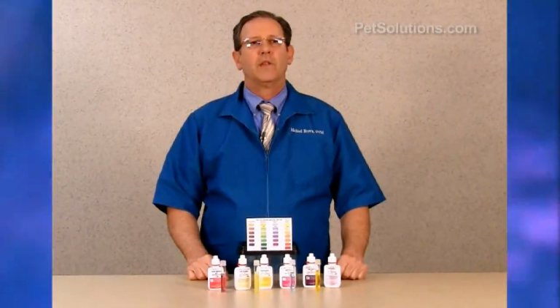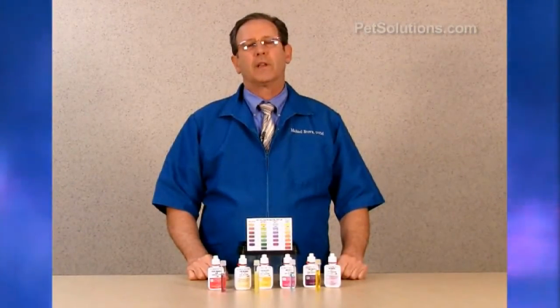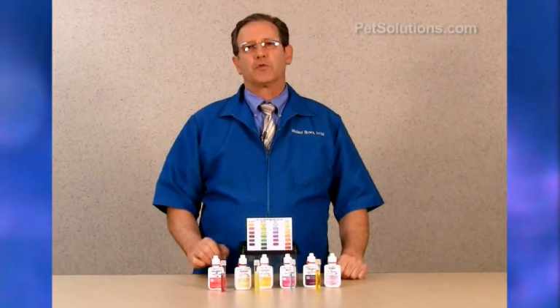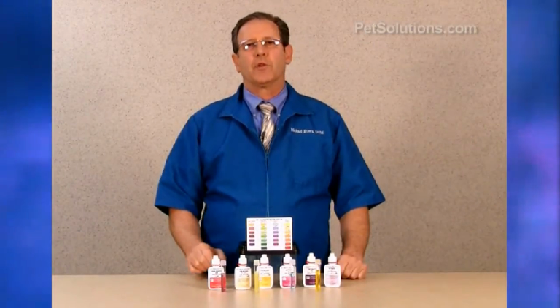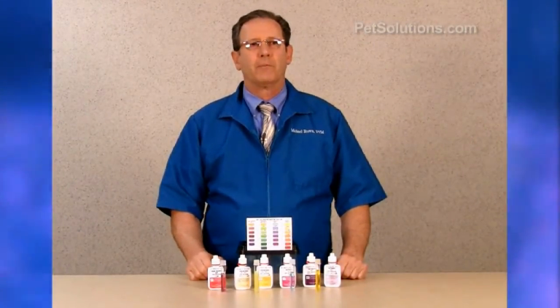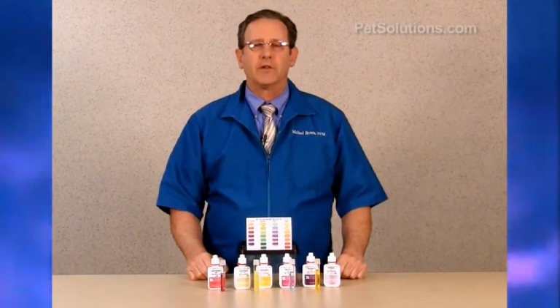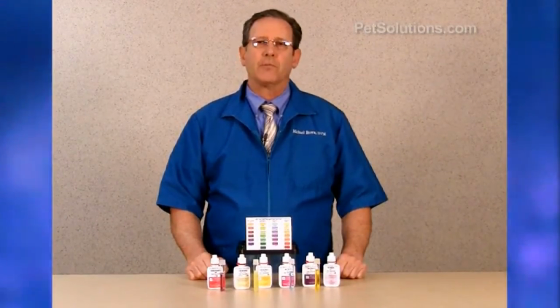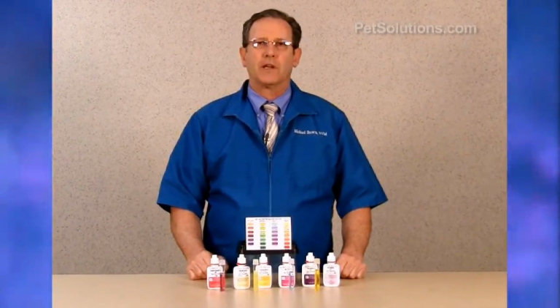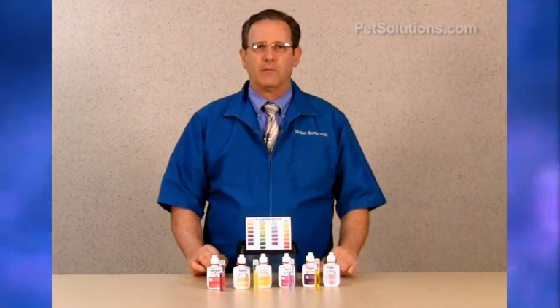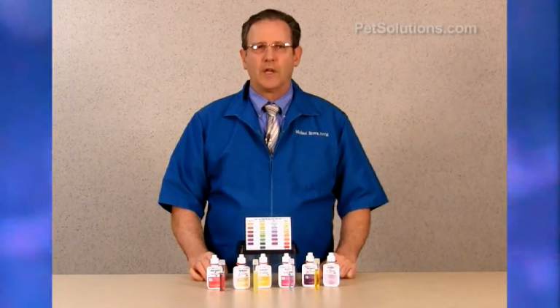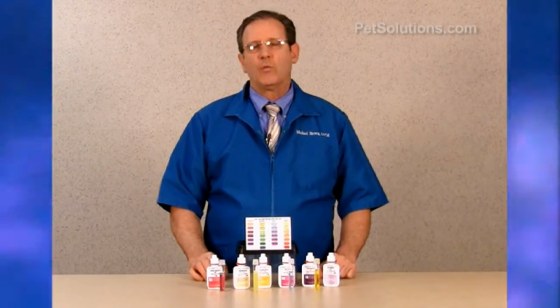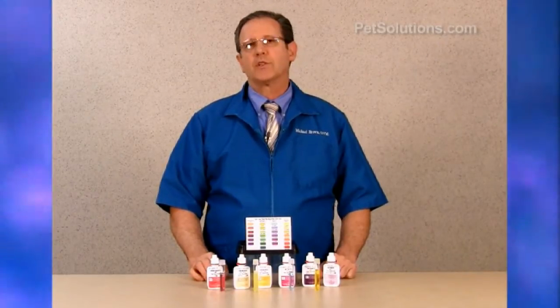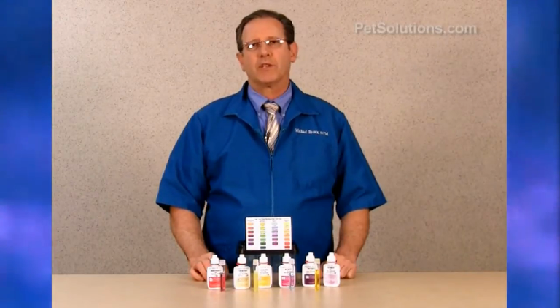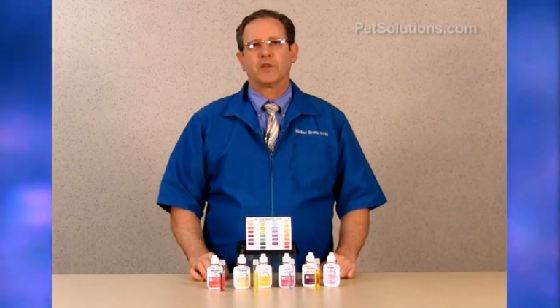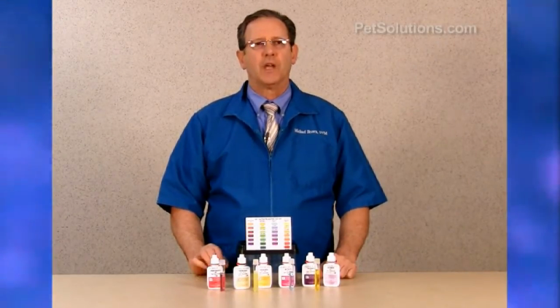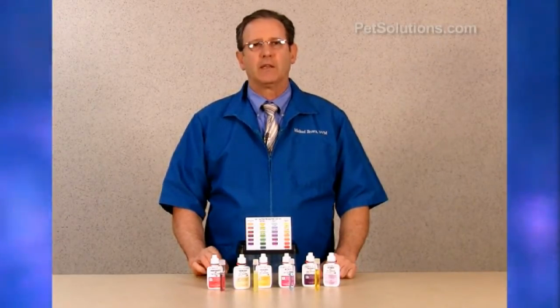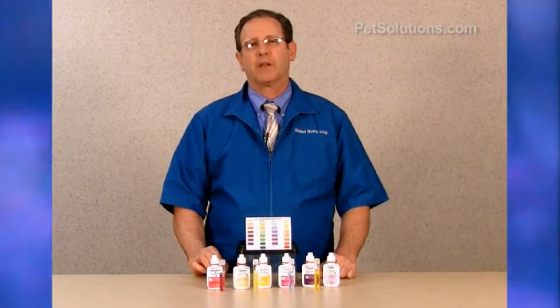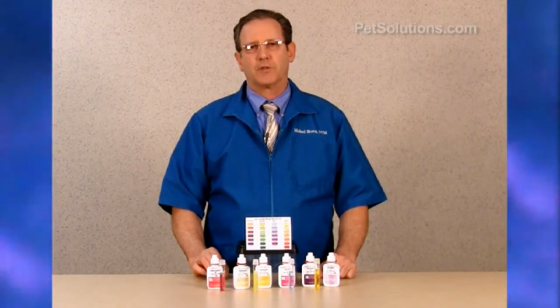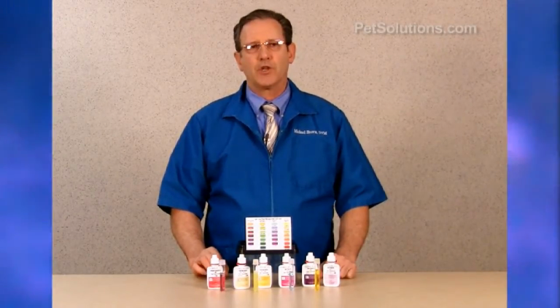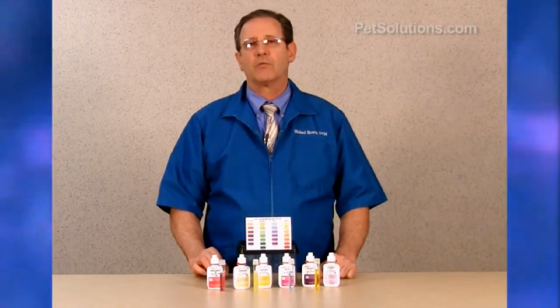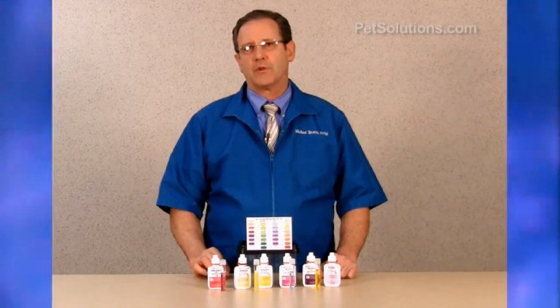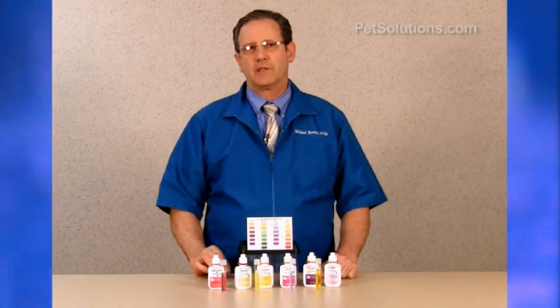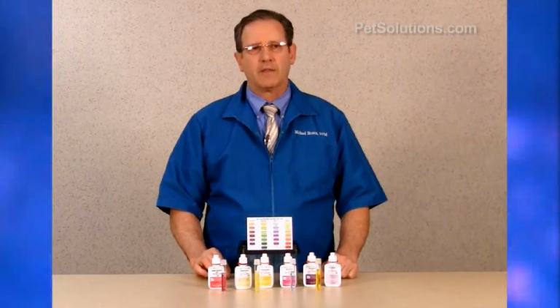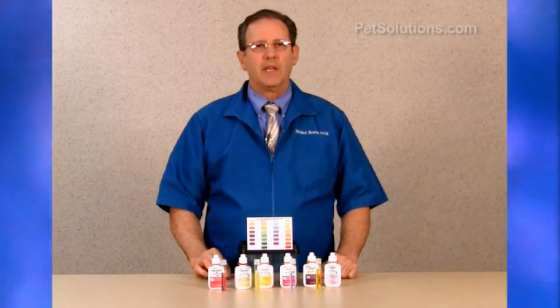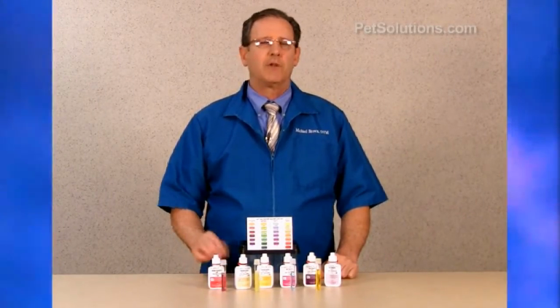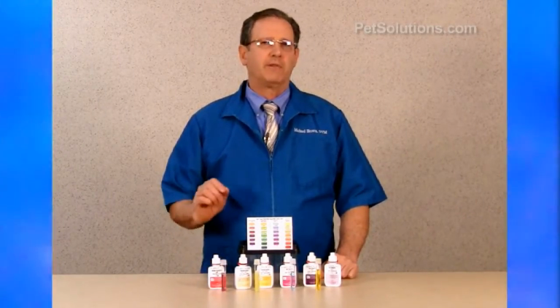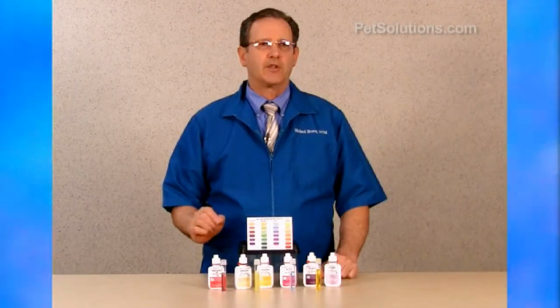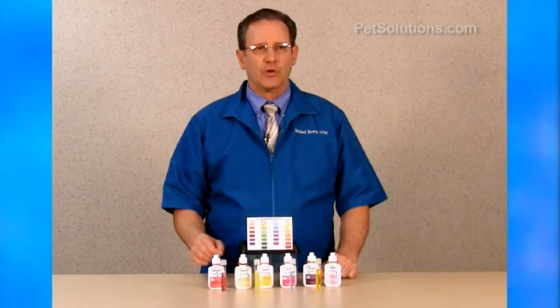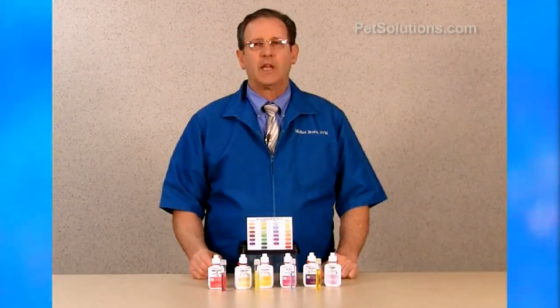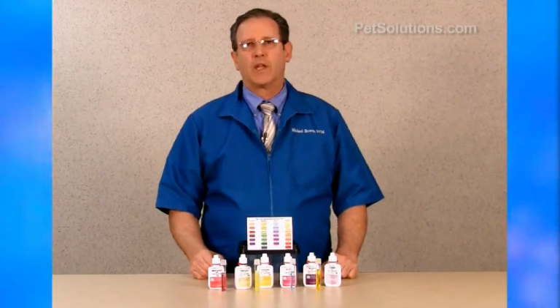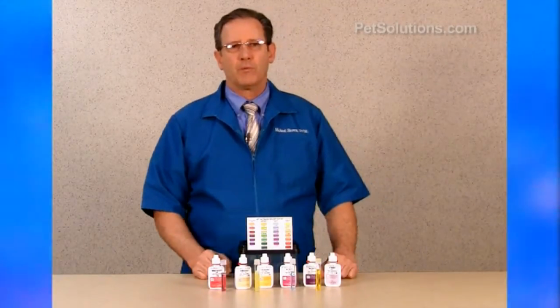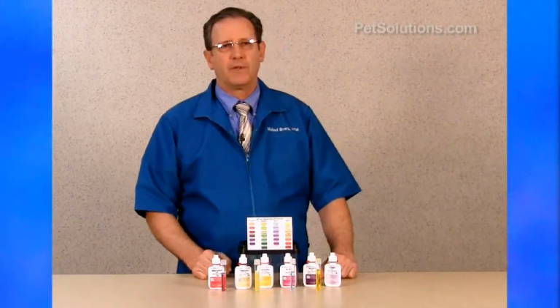Nitrite levels result from bacterial breakdown of ammonia, which can stress fish and affect respiration, resulting in death. If we identify this early, we can remove it.